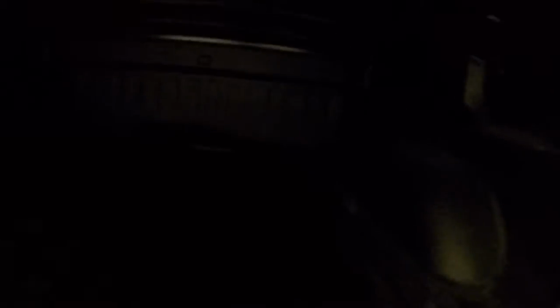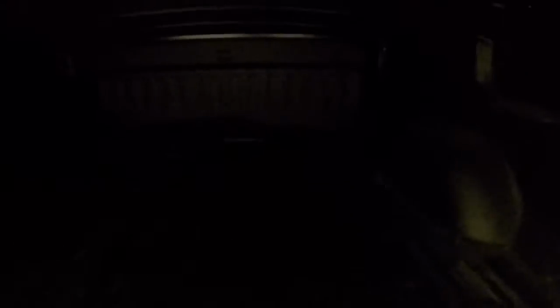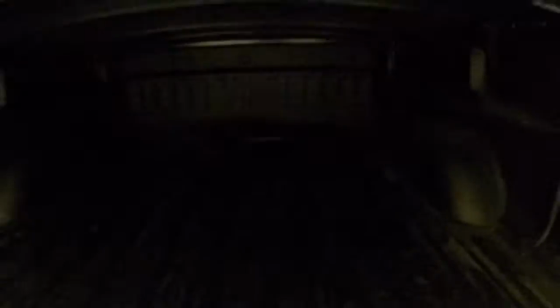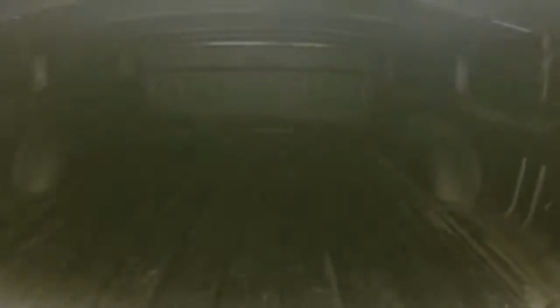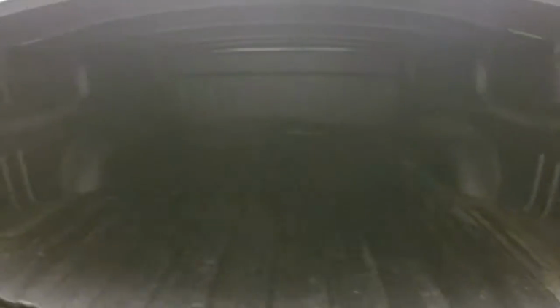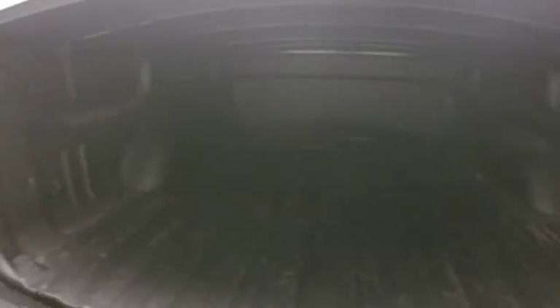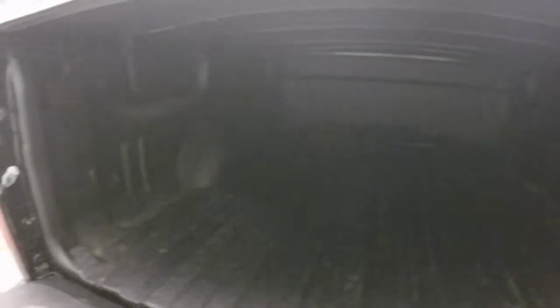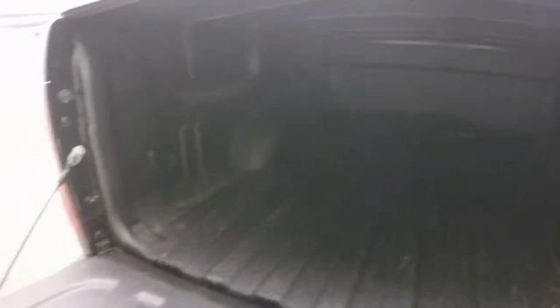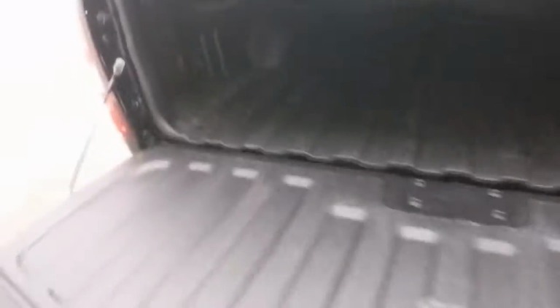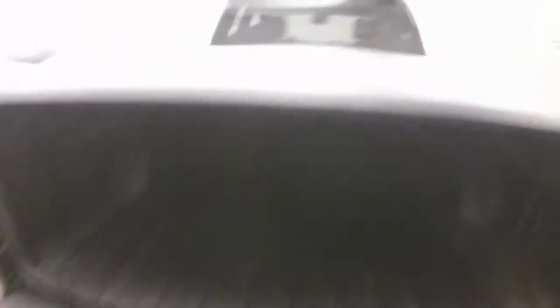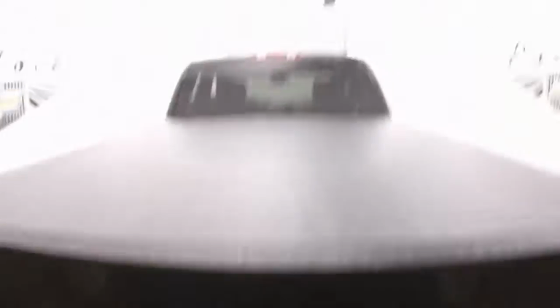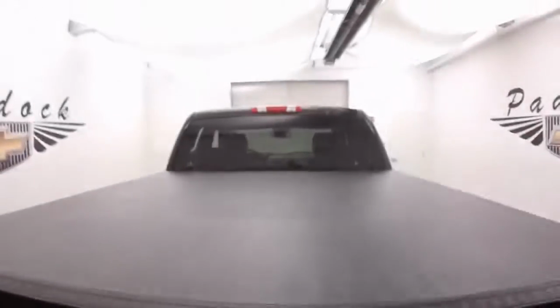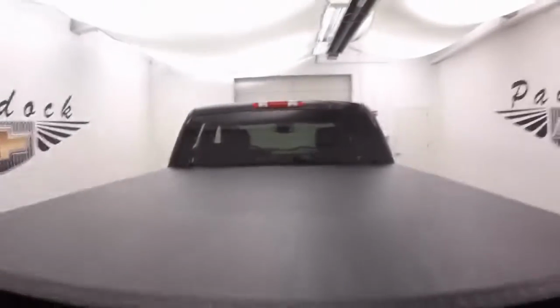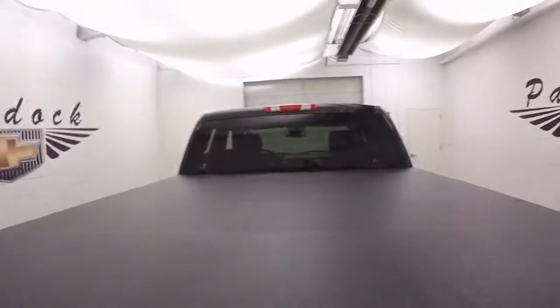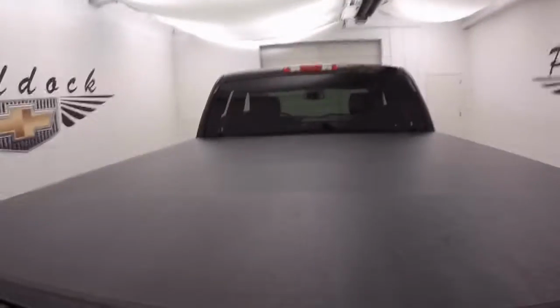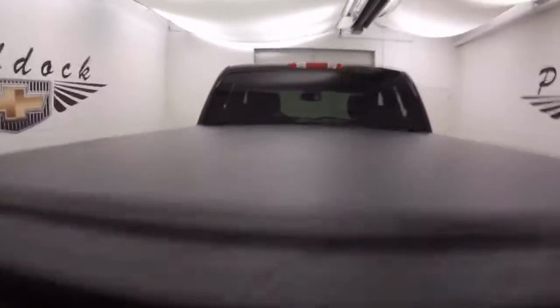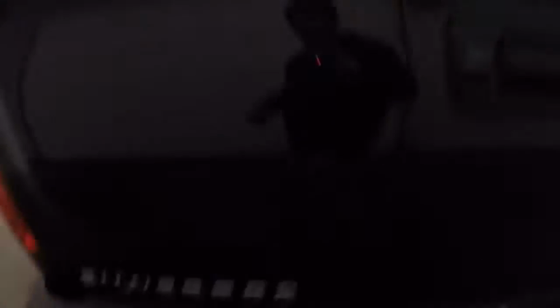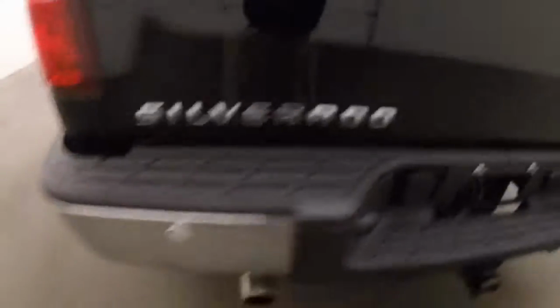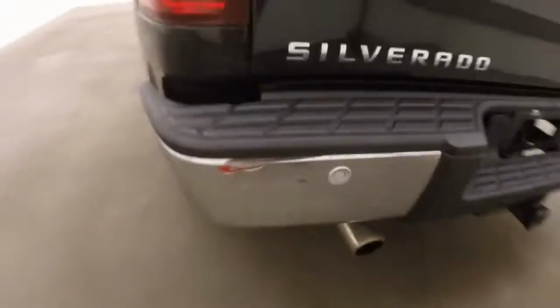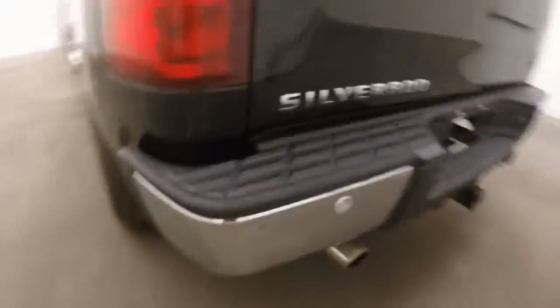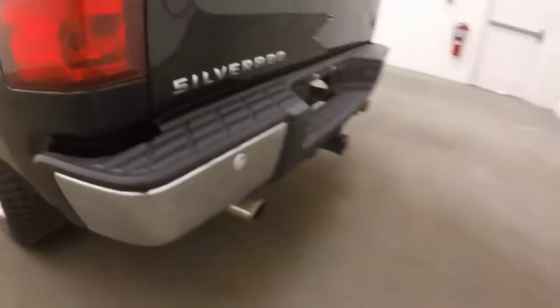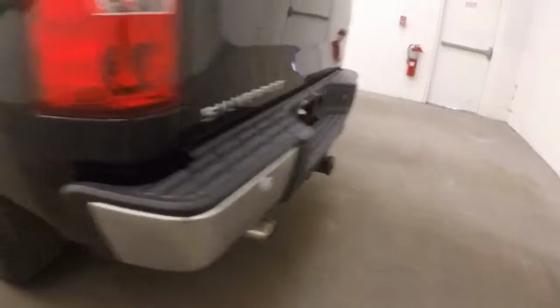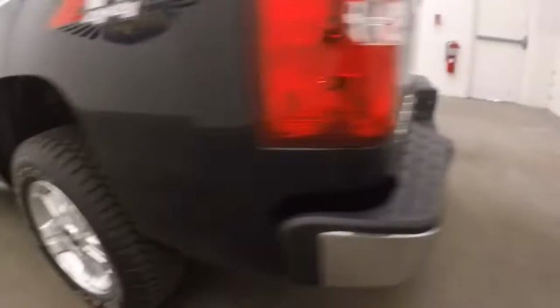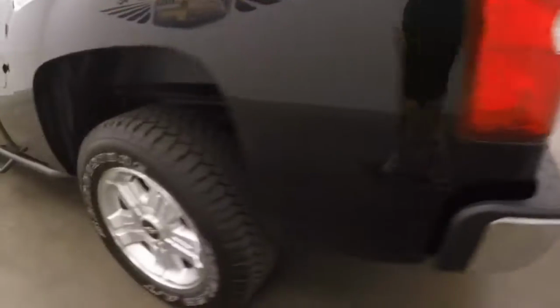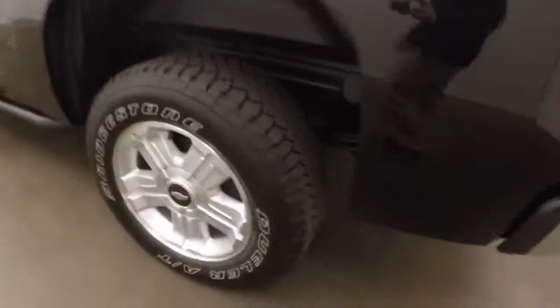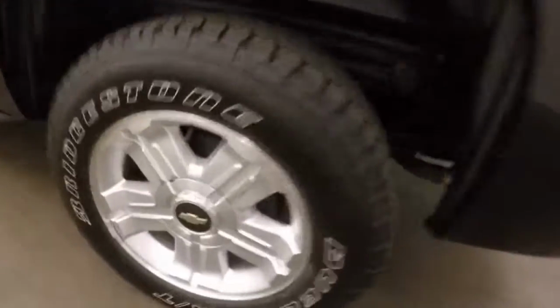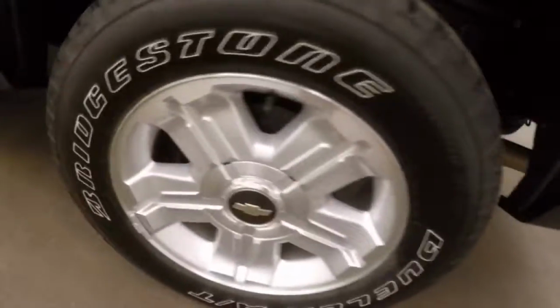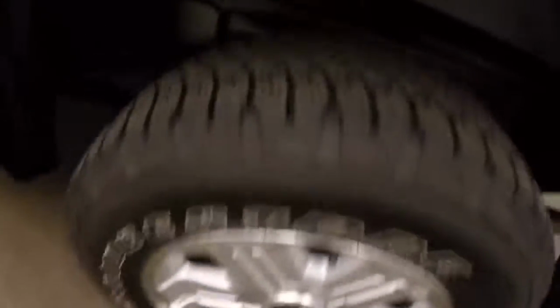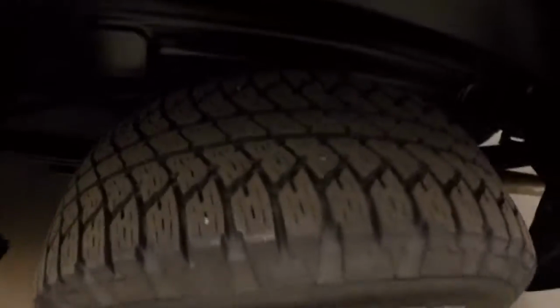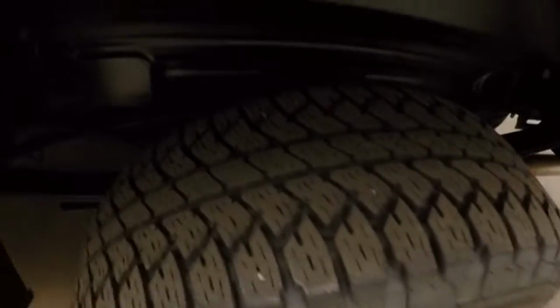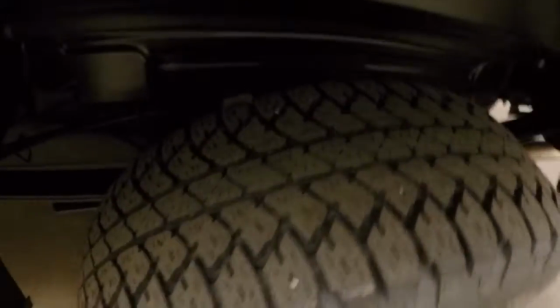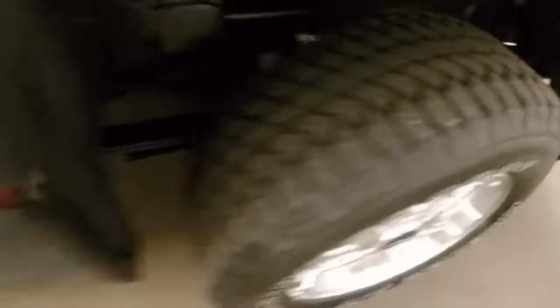The bed is in great shape with a nice tonneau cover. Nice alloy wheels and great tires all around.